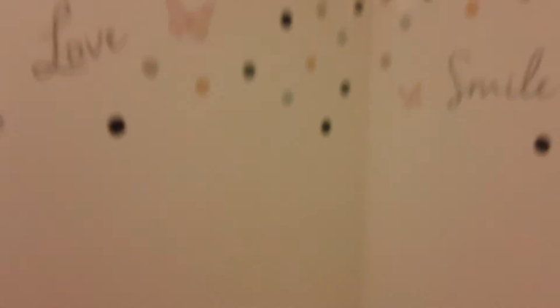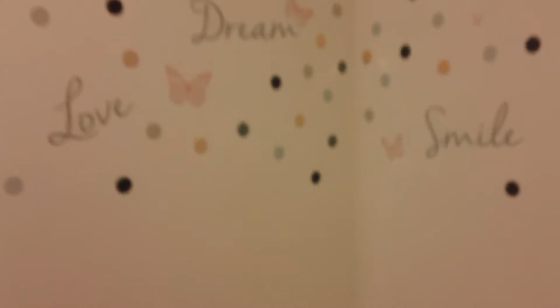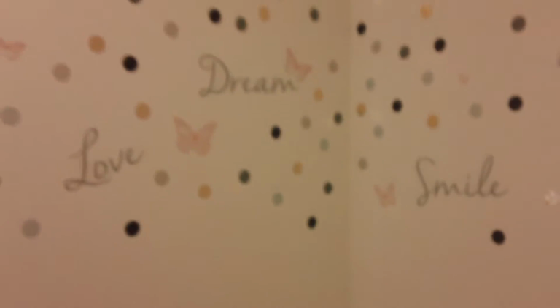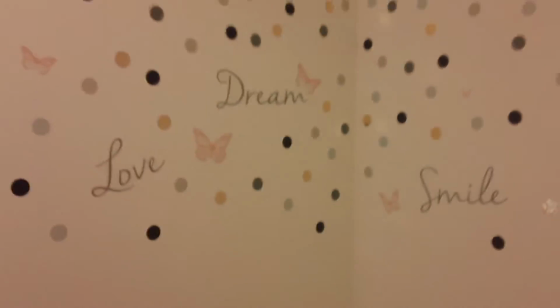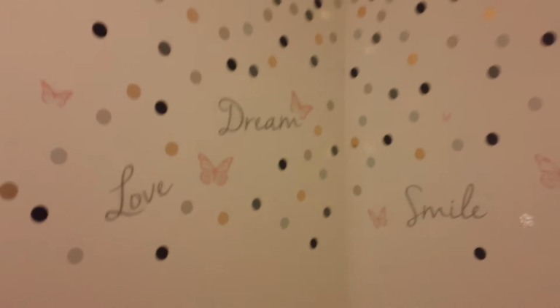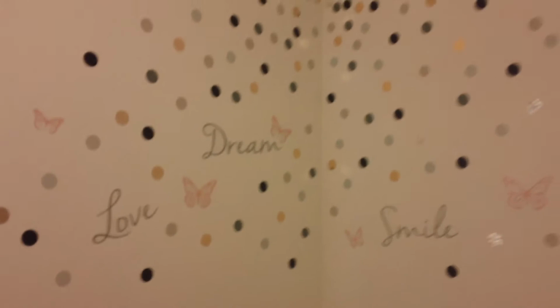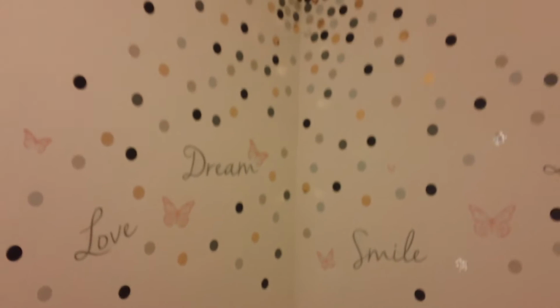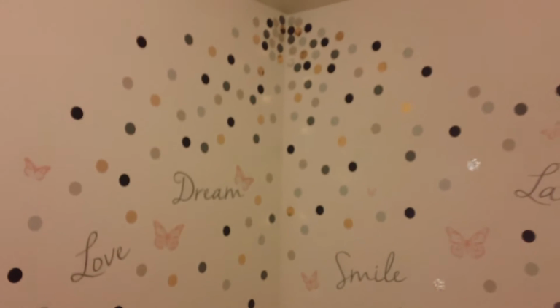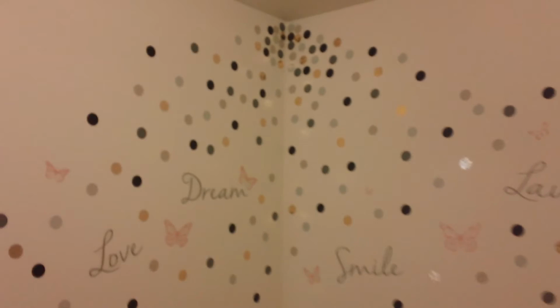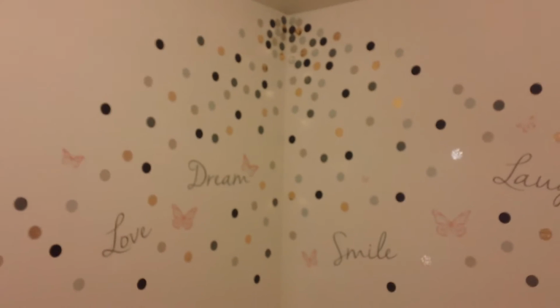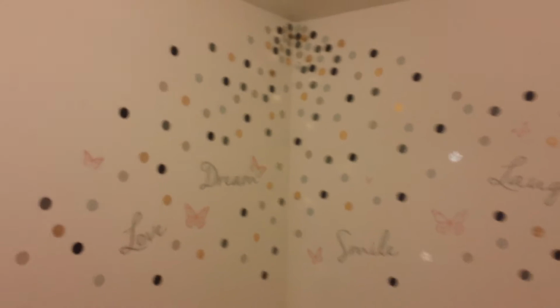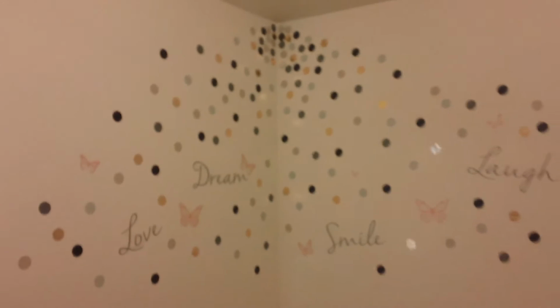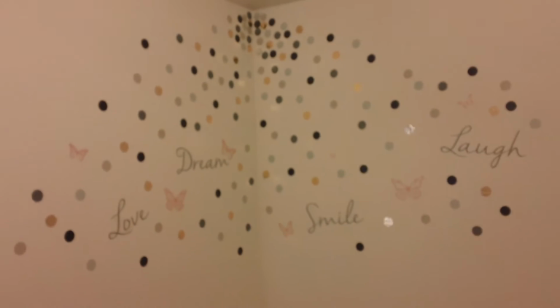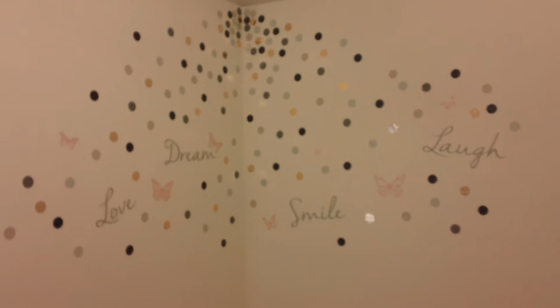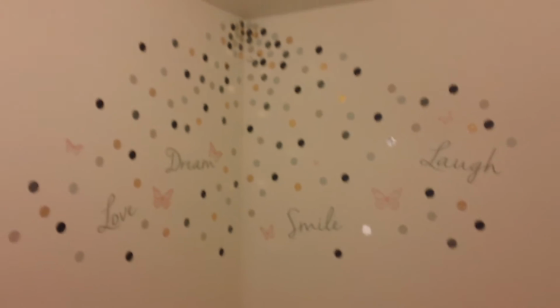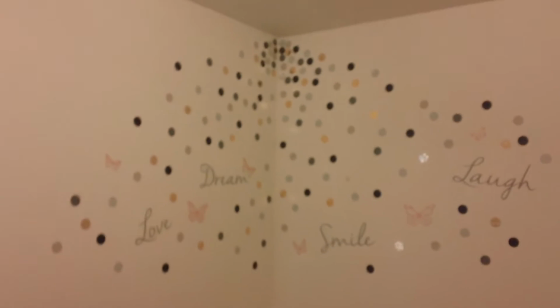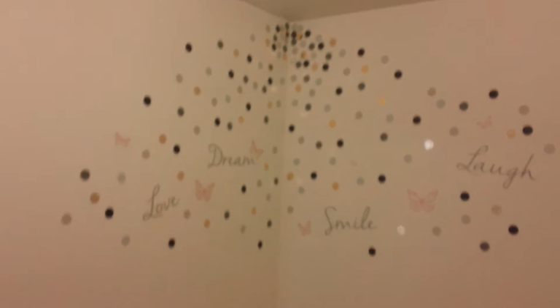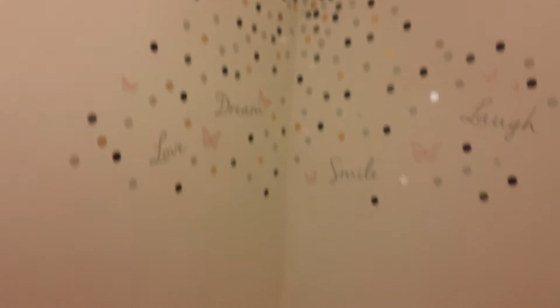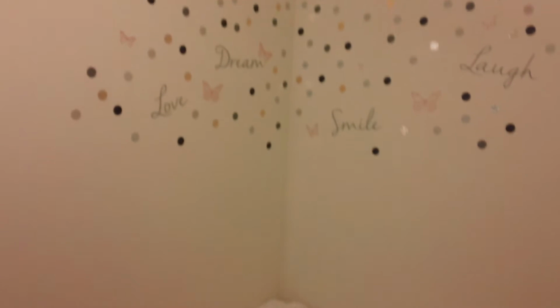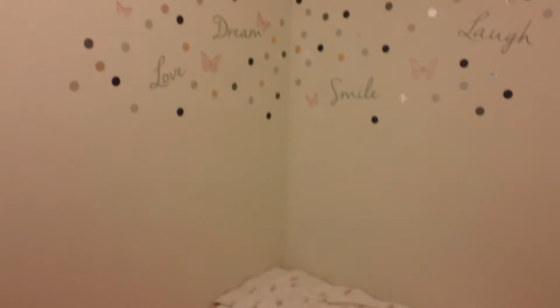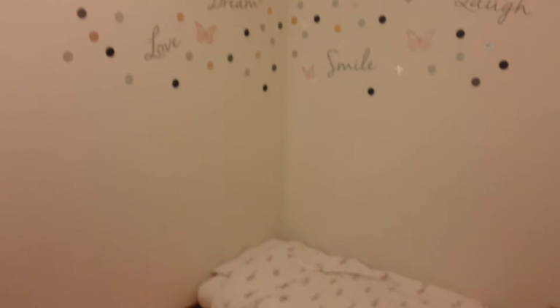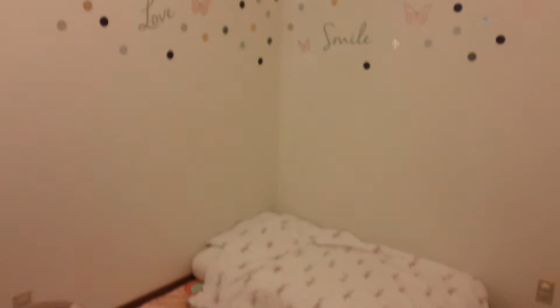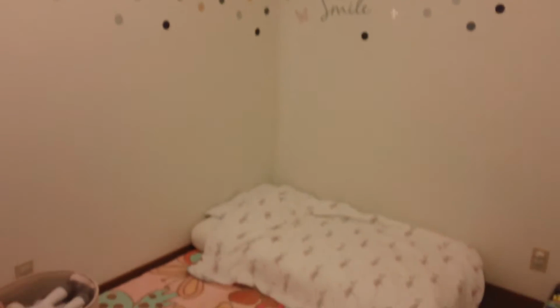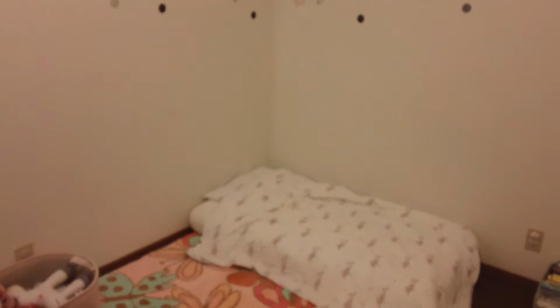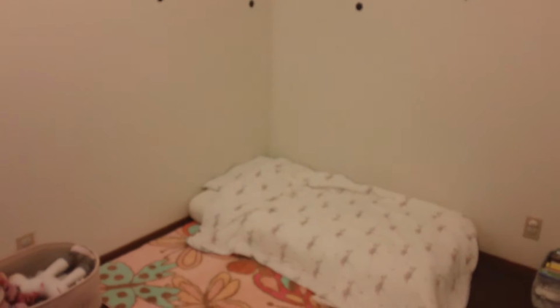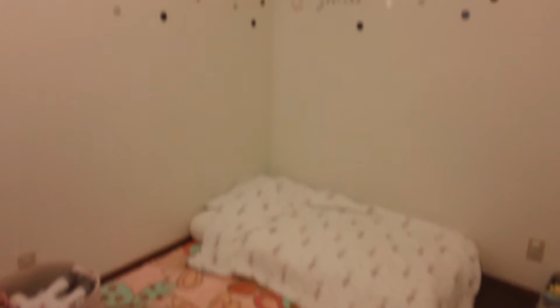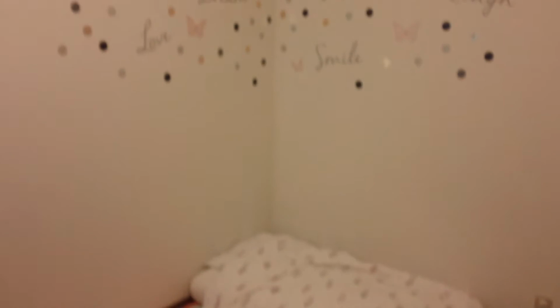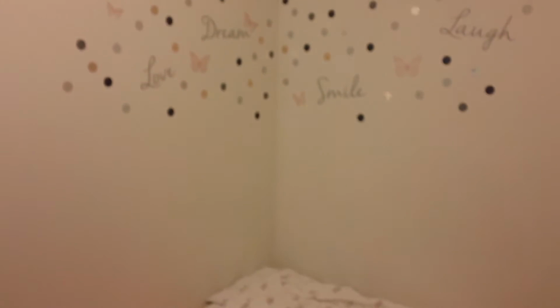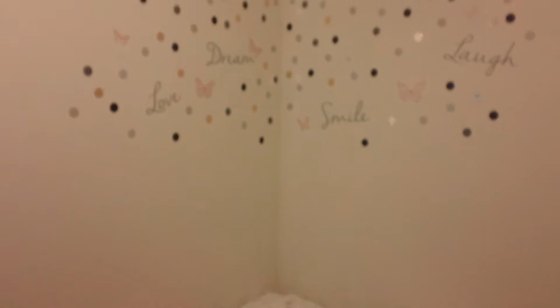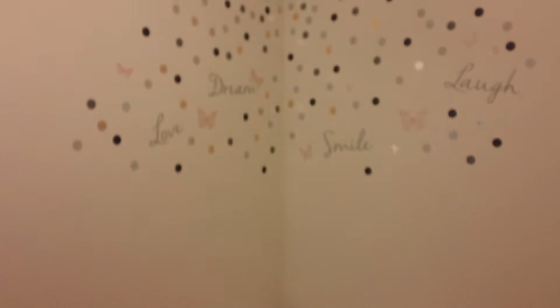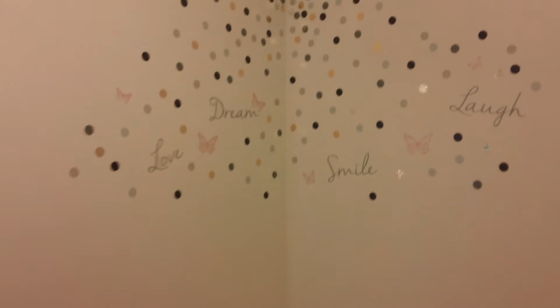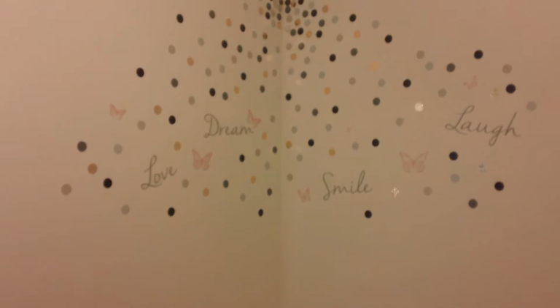I did wall stickers also from the ceiling above her bed. I think that is just so cute.